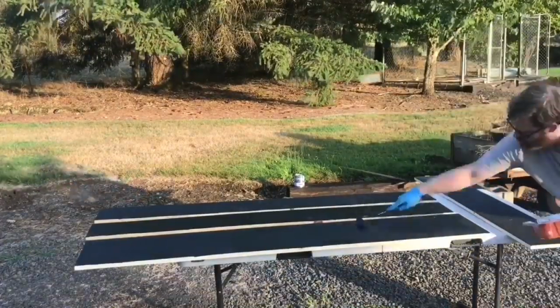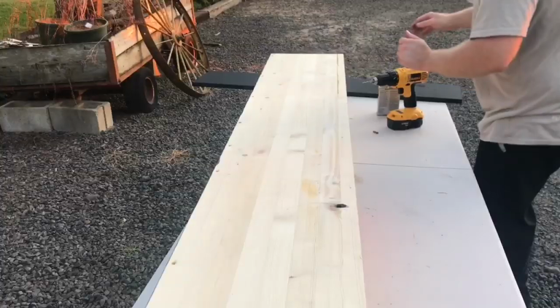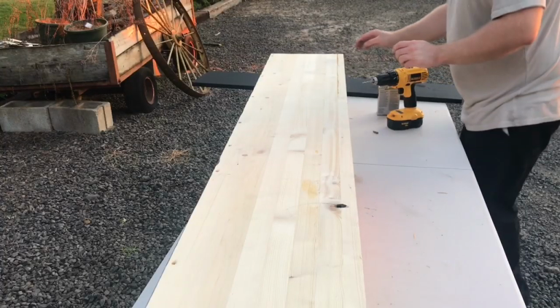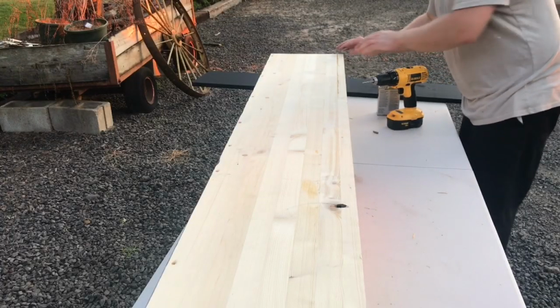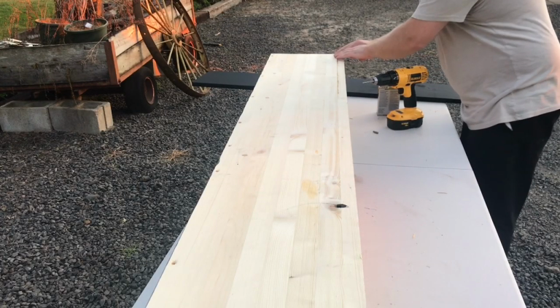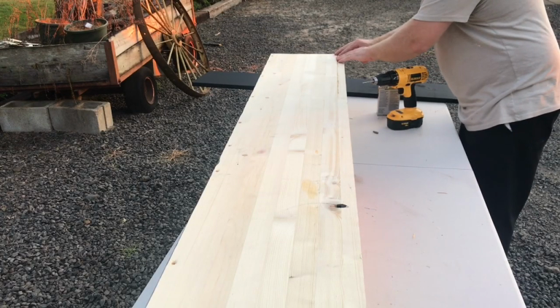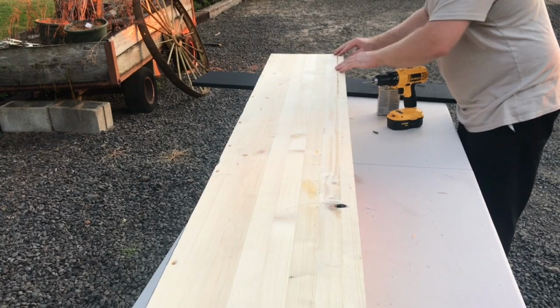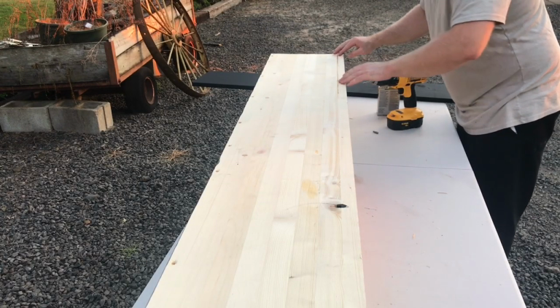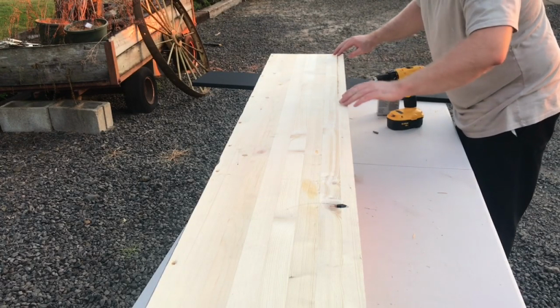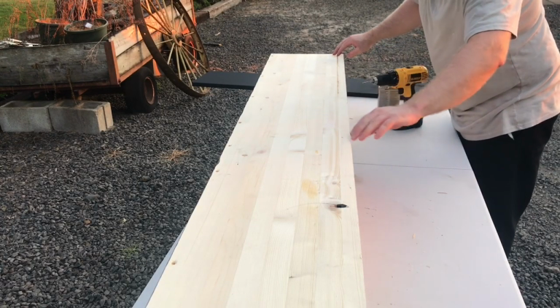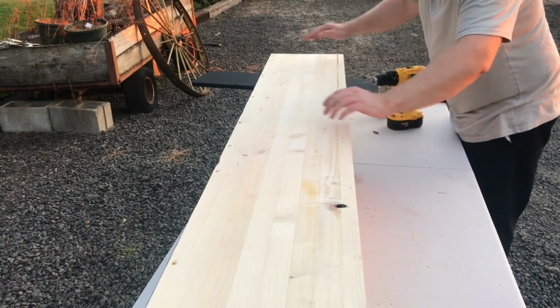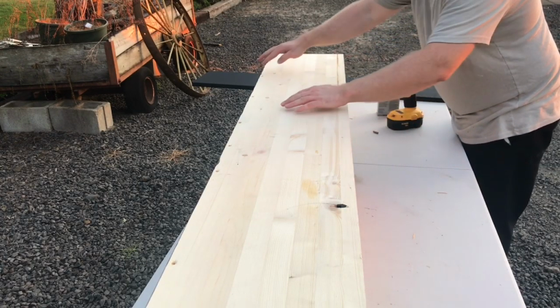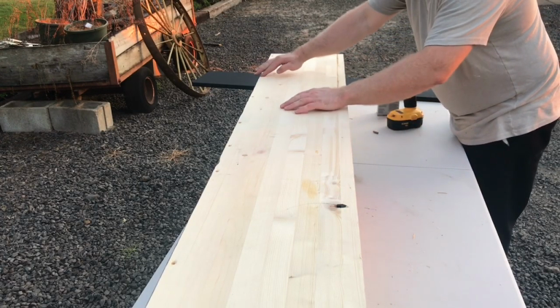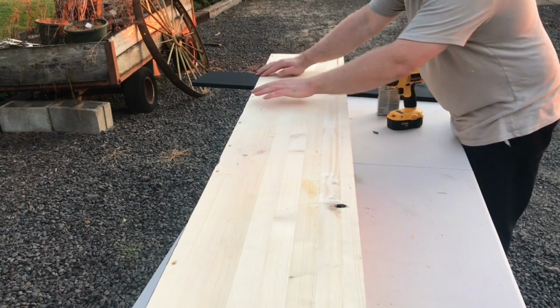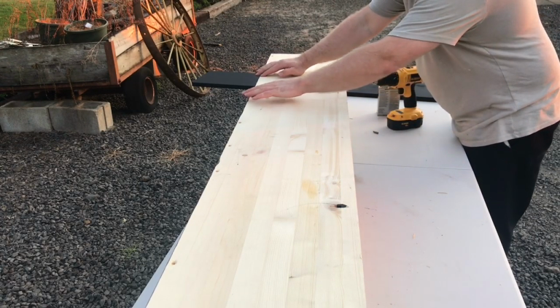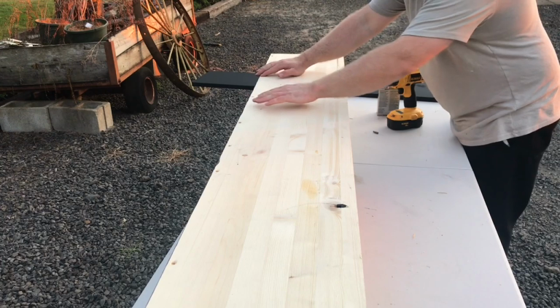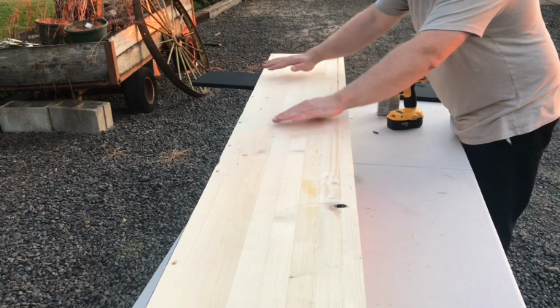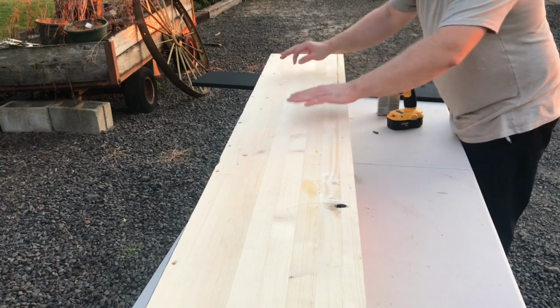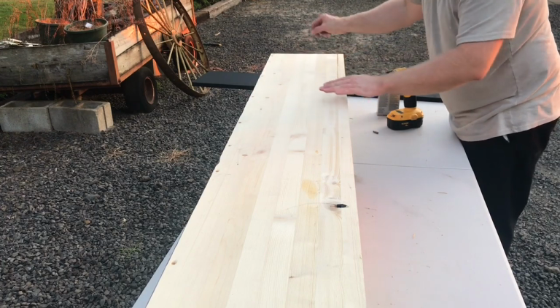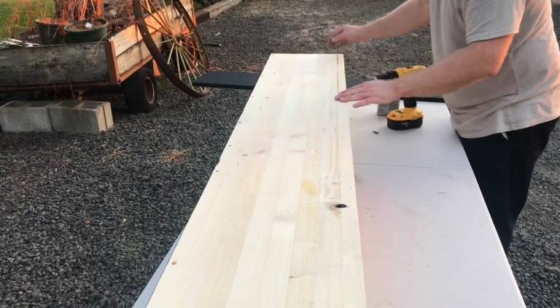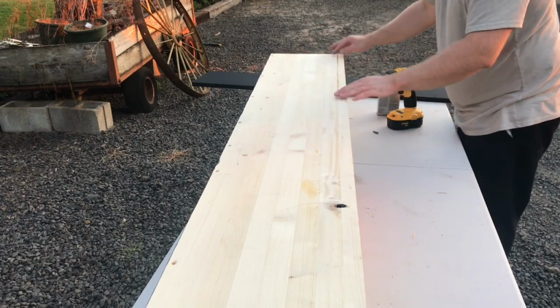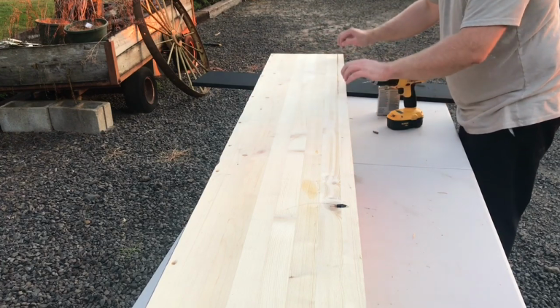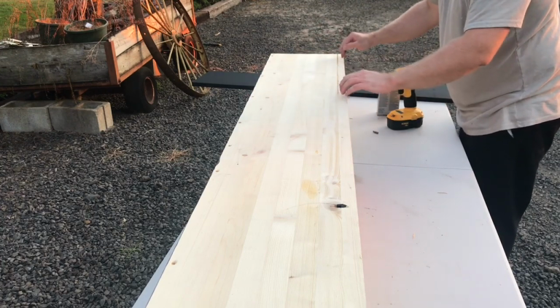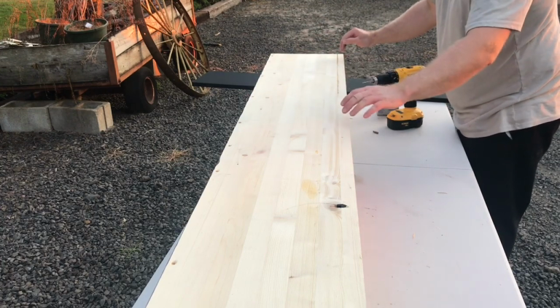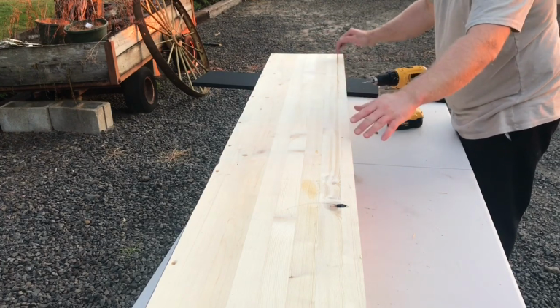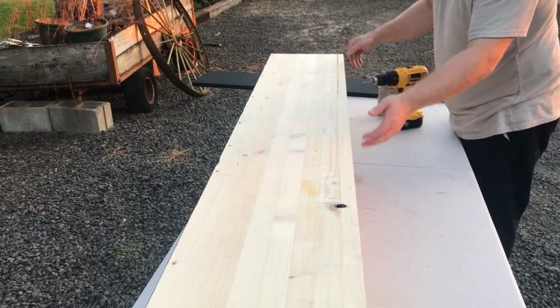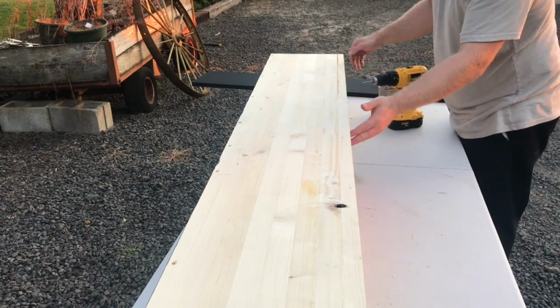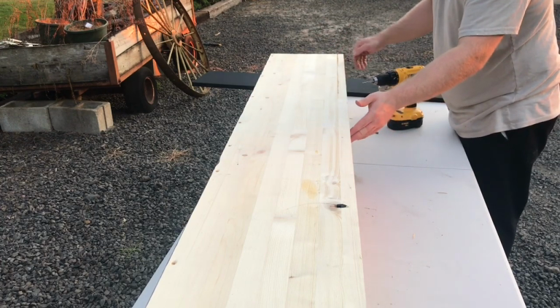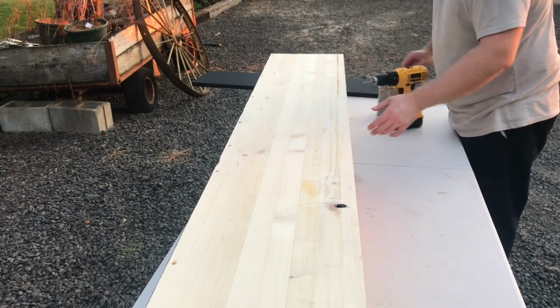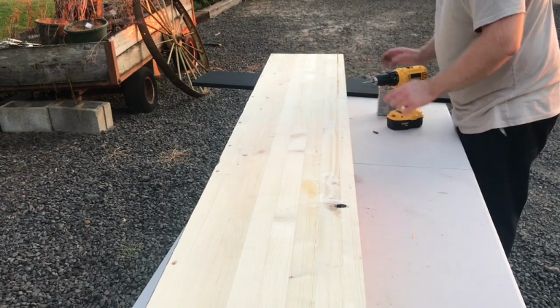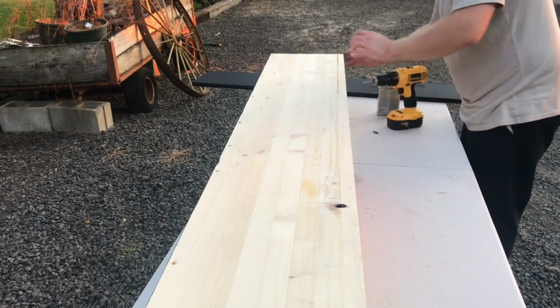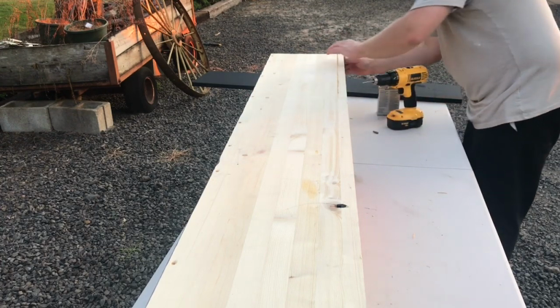What I'm doing is going all the way along the edges, getting it piloted and screwing in the back onto these side ones to start.